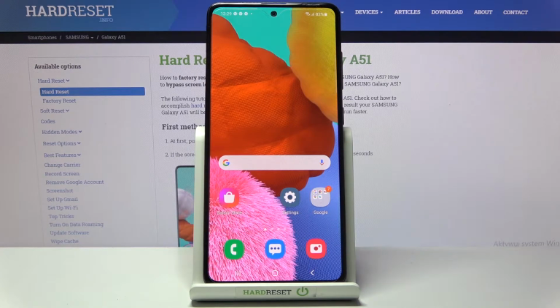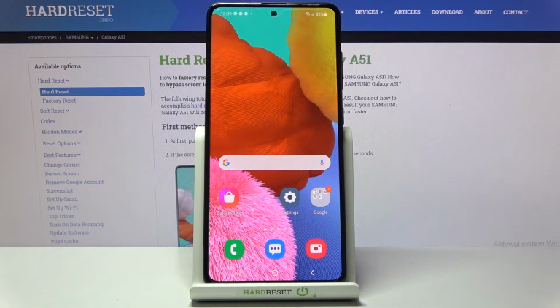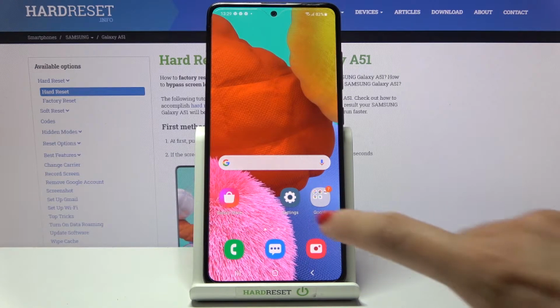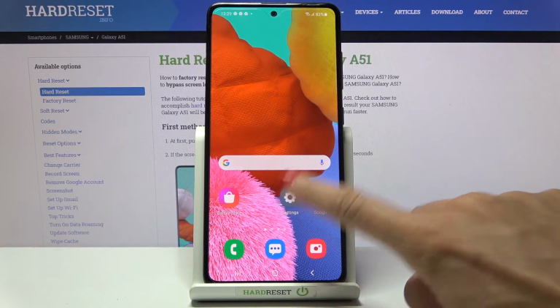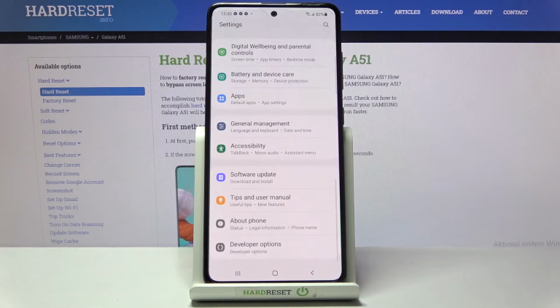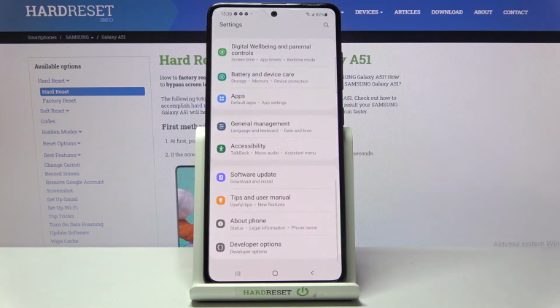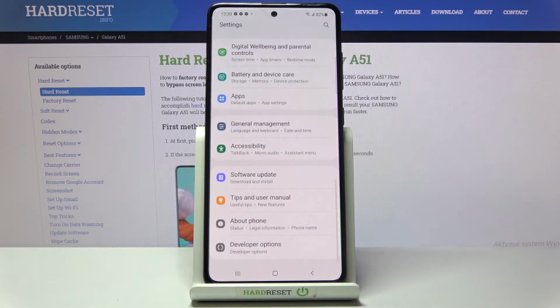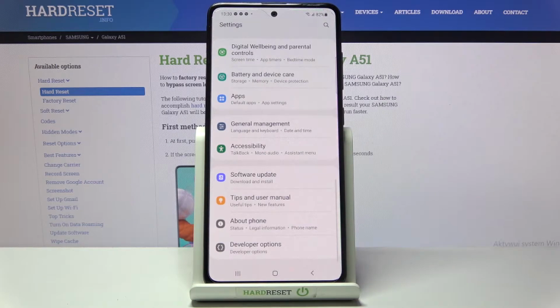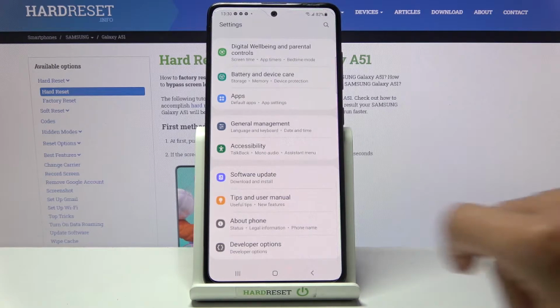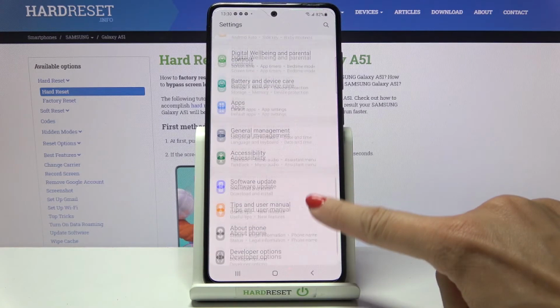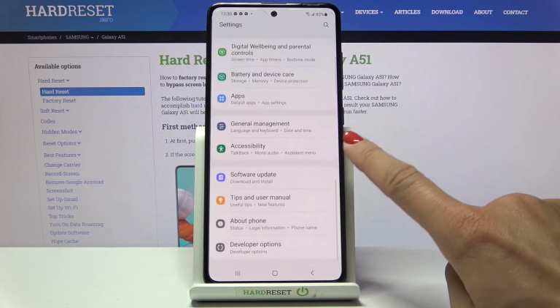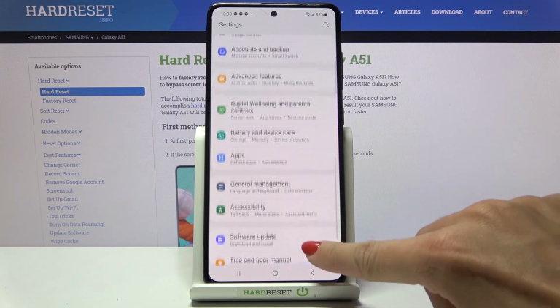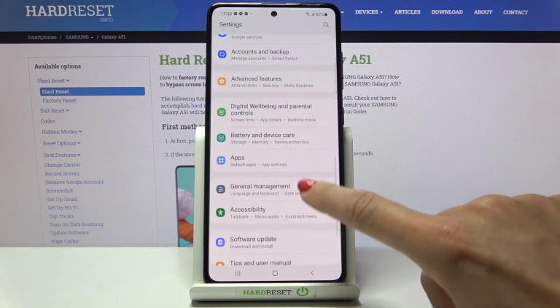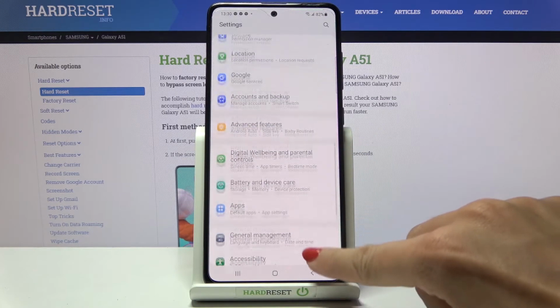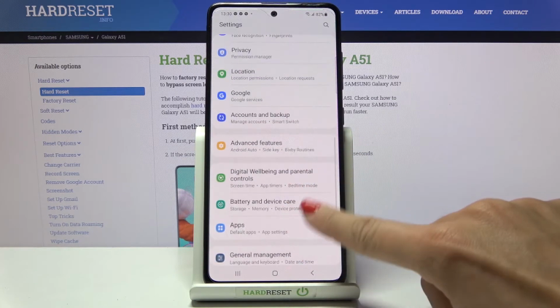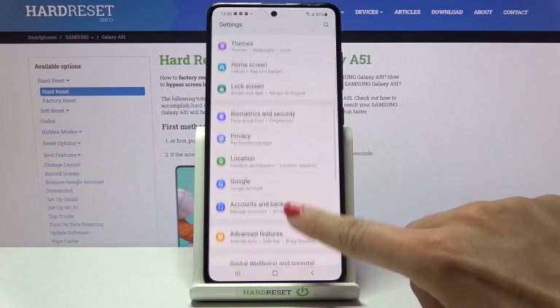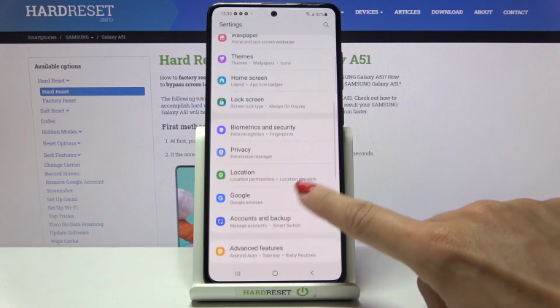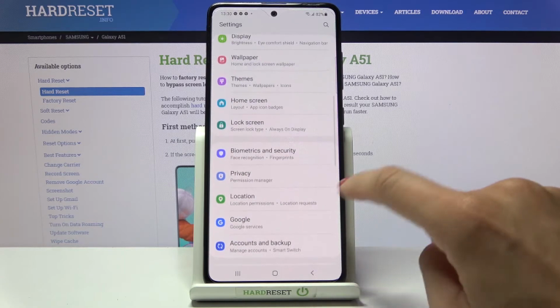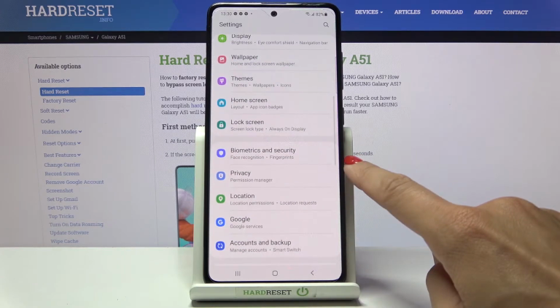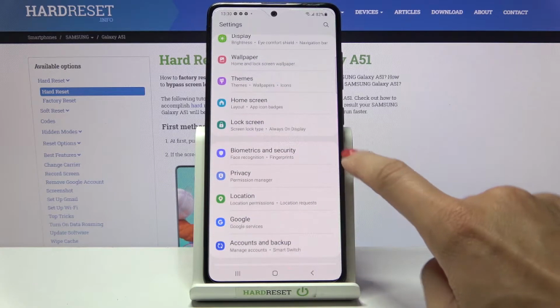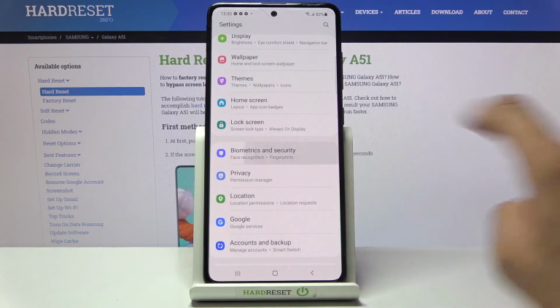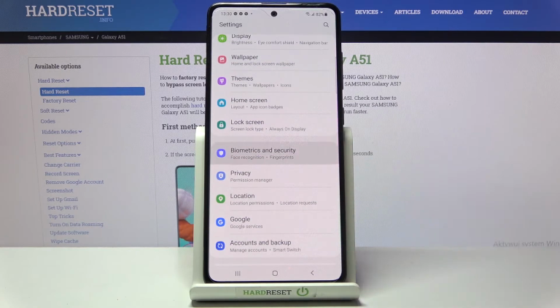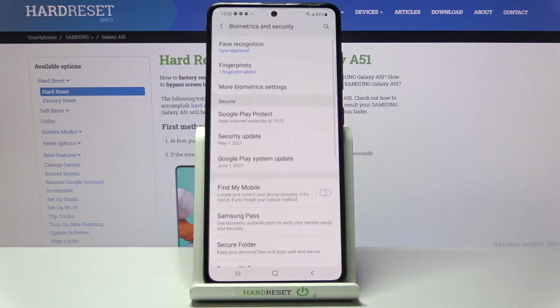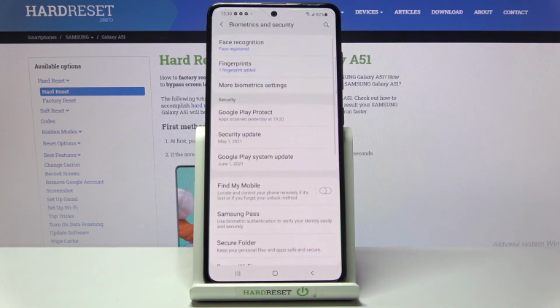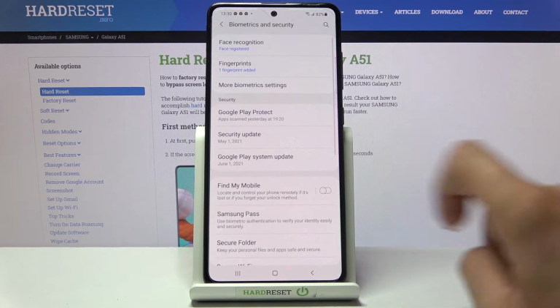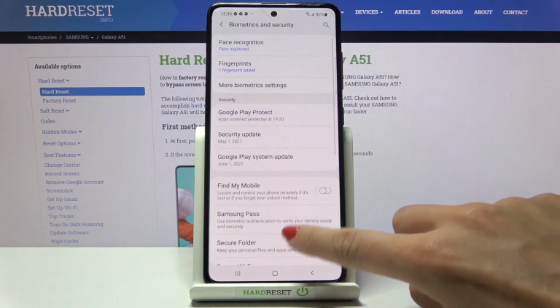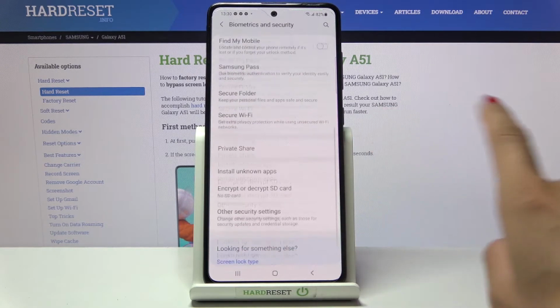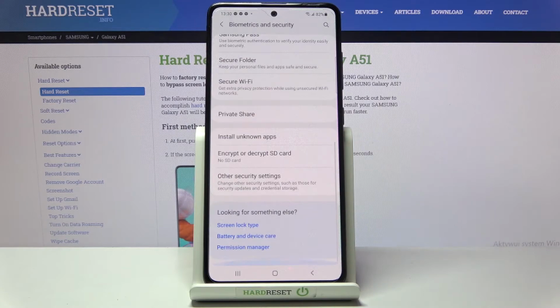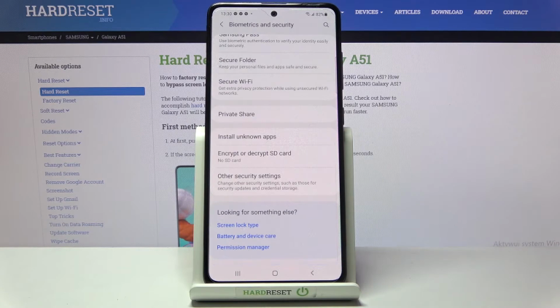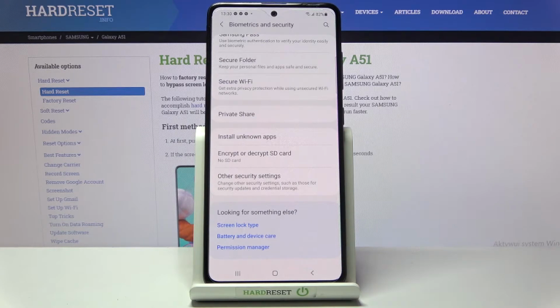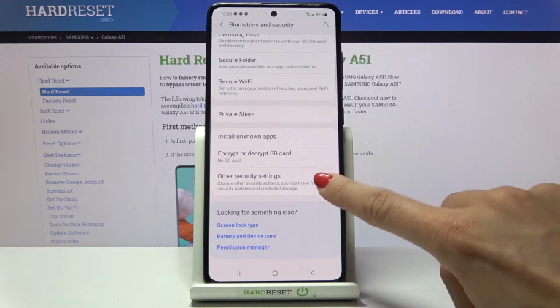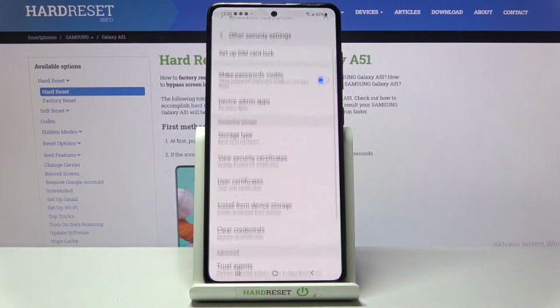At the very beginning you need to open the Settings, then find and select Security. Here it is — Biometrics and Security — and now locate Other Security Settings.